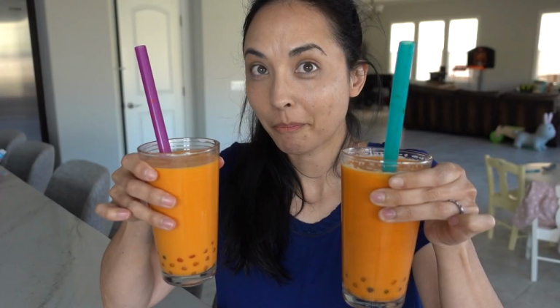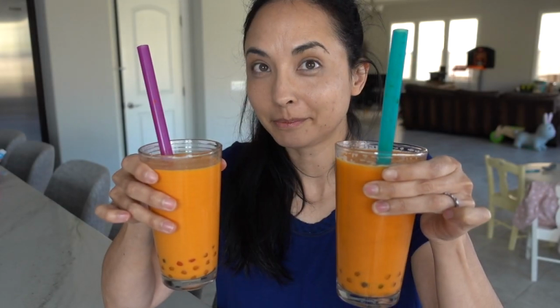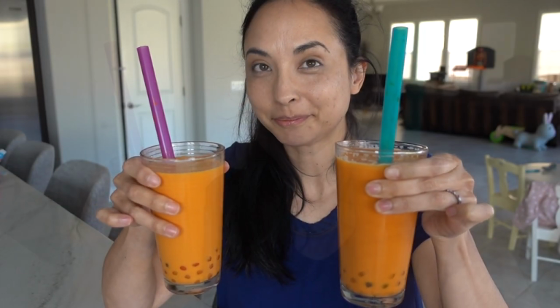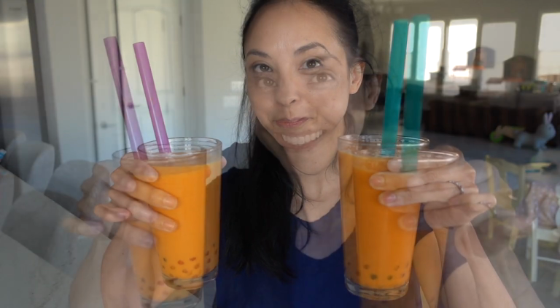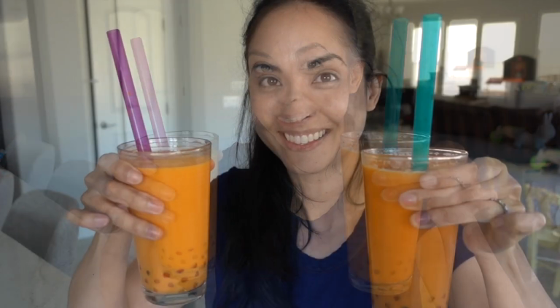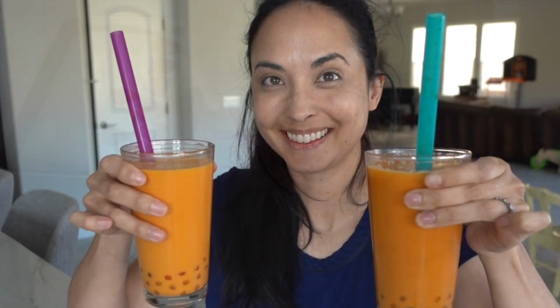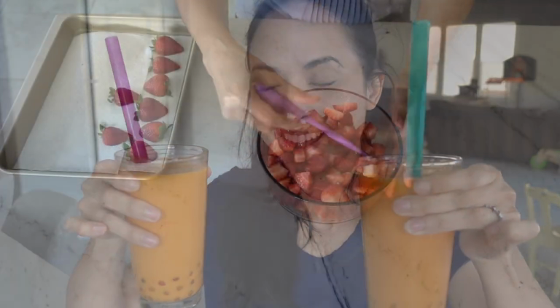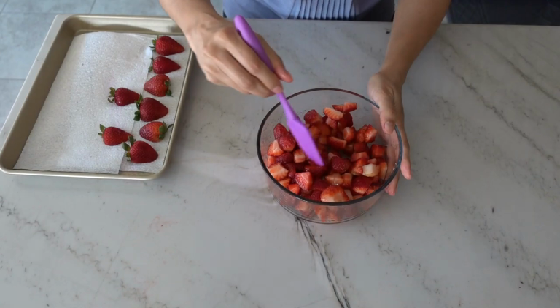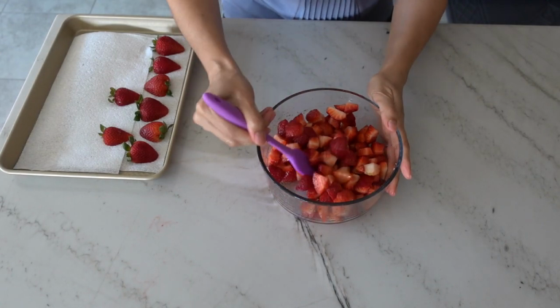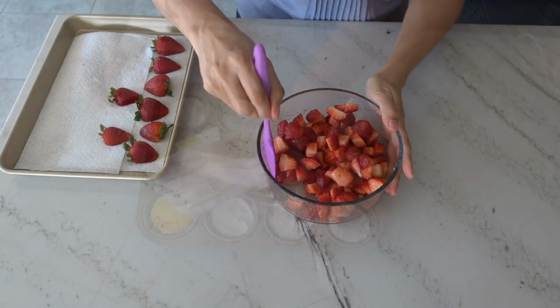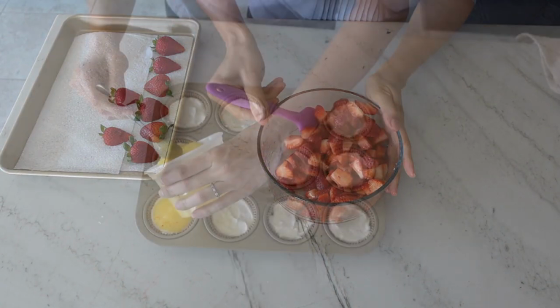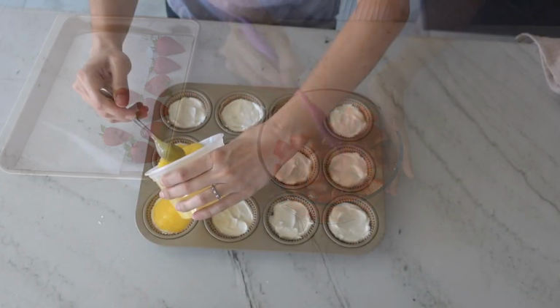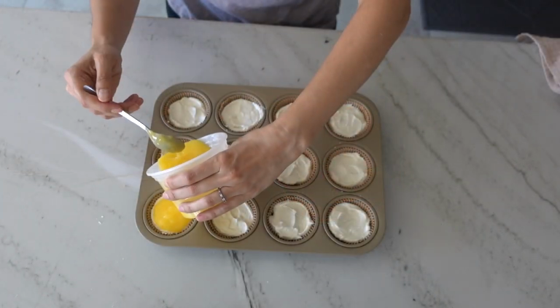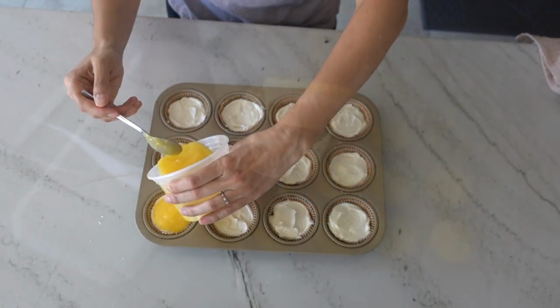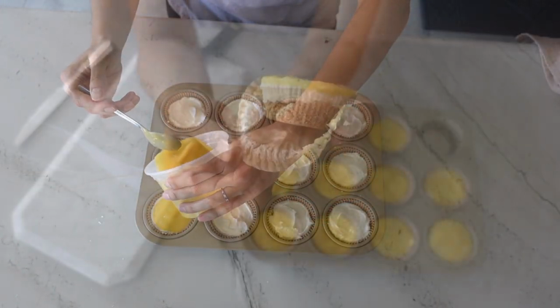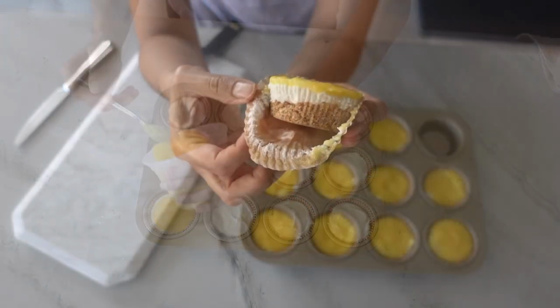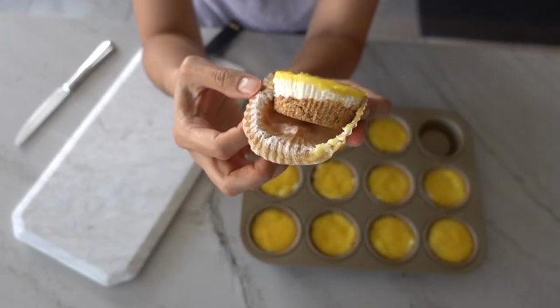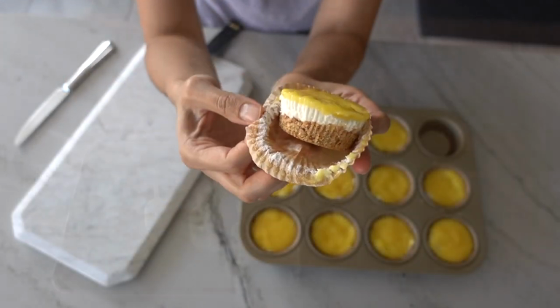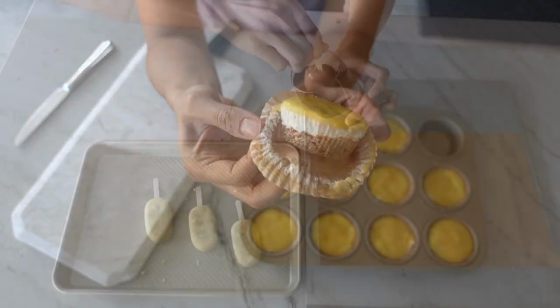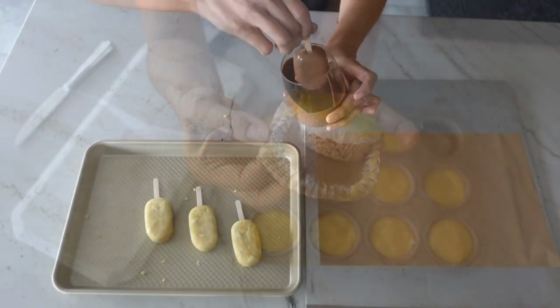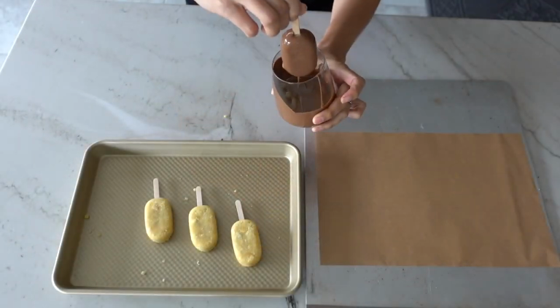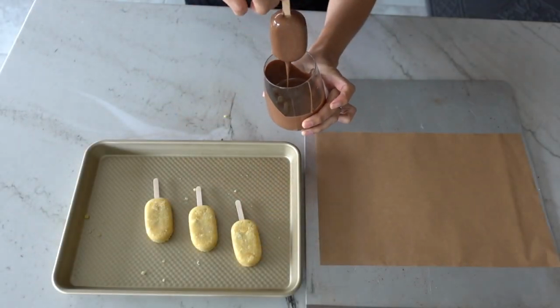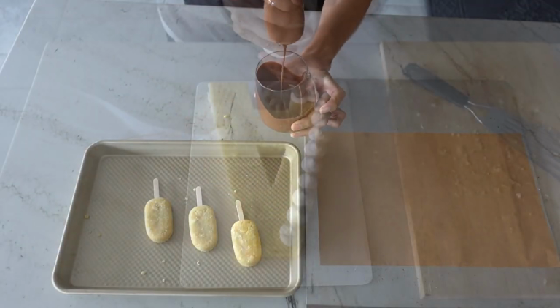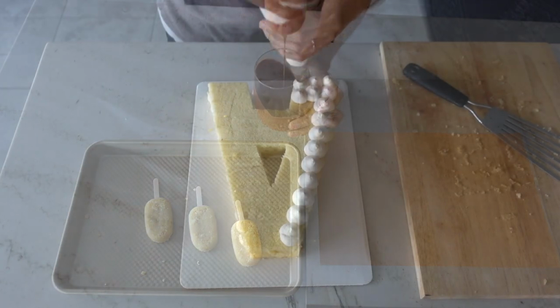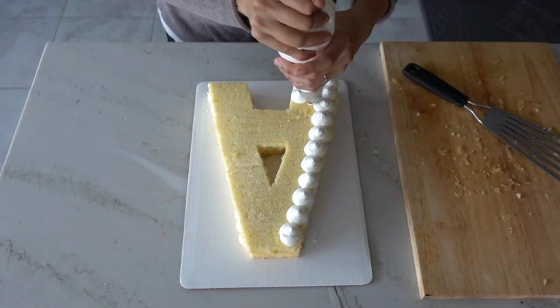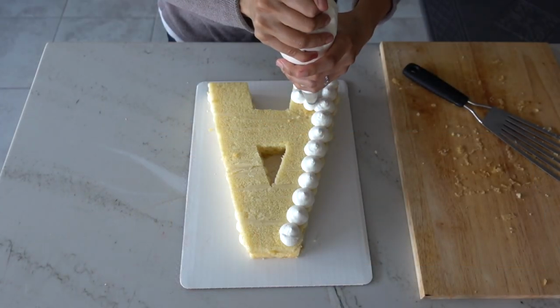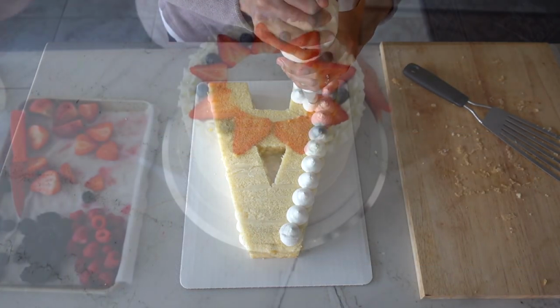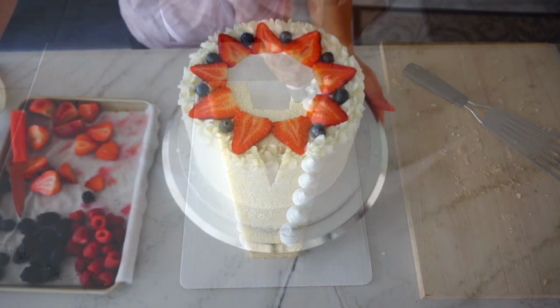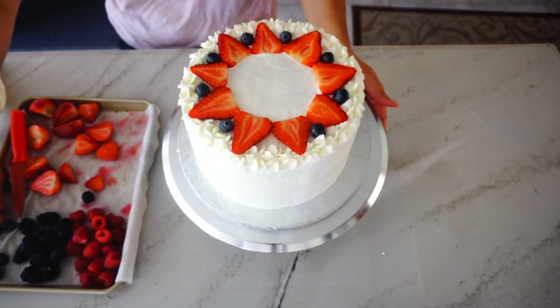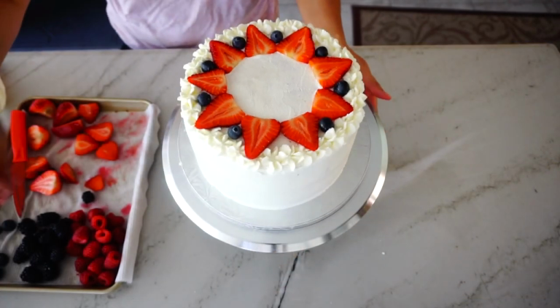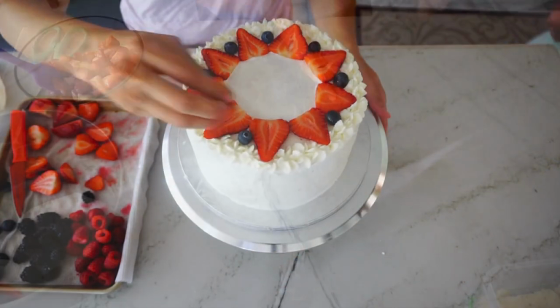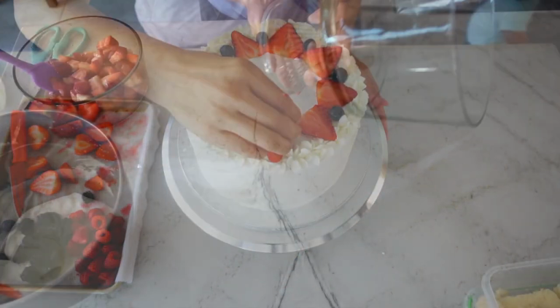I'm Adriana and if you enjoy learning from in-depth baking tutorials go ahead and join me by subscribing. Now let me show you every step on how to make these mini trifles.